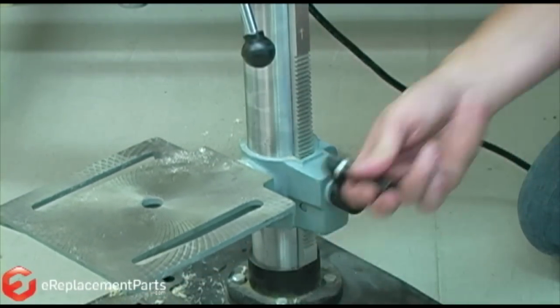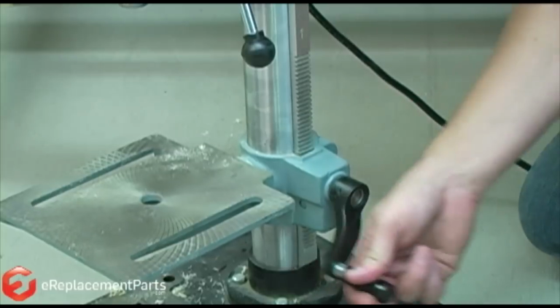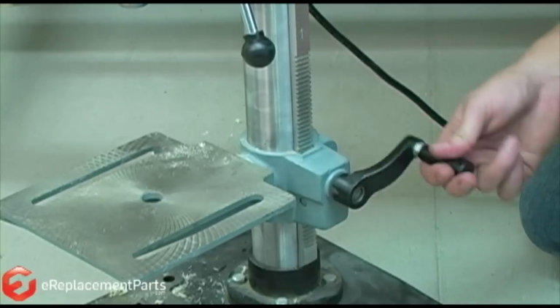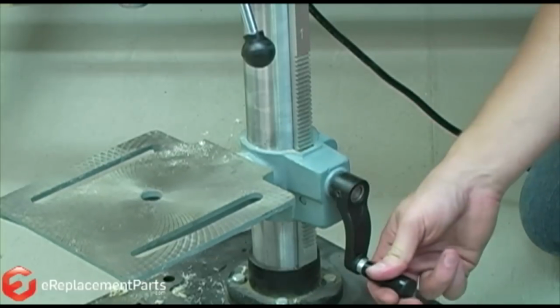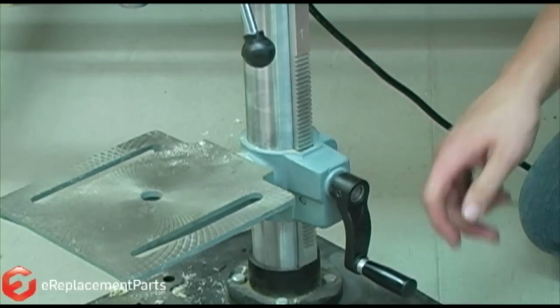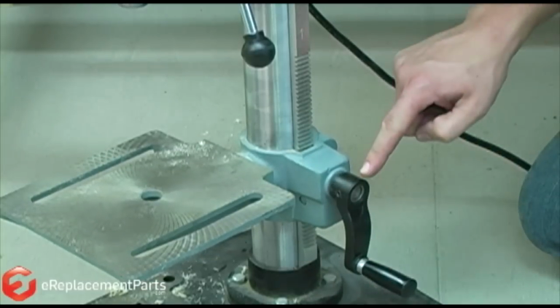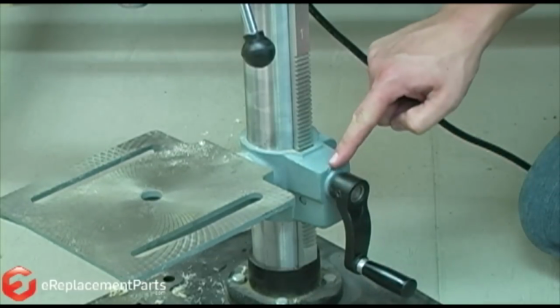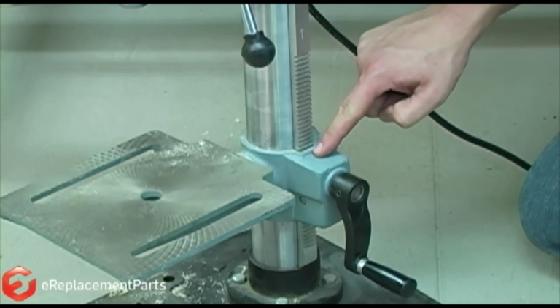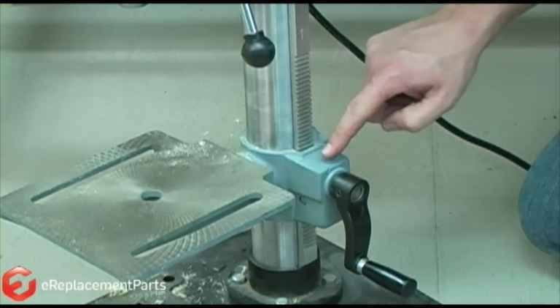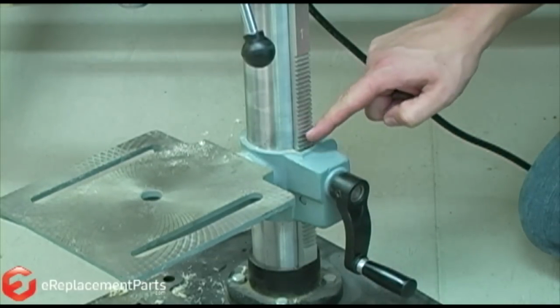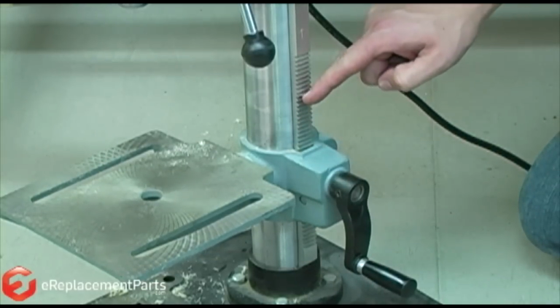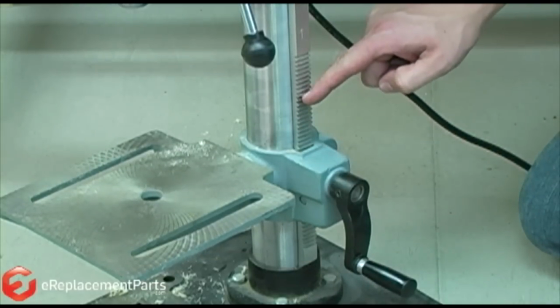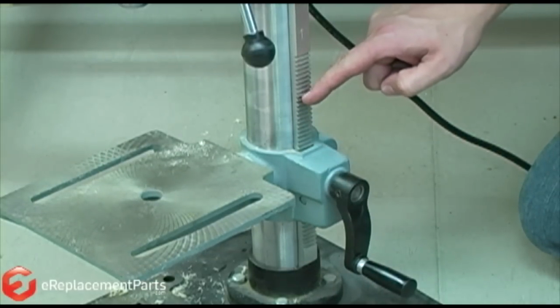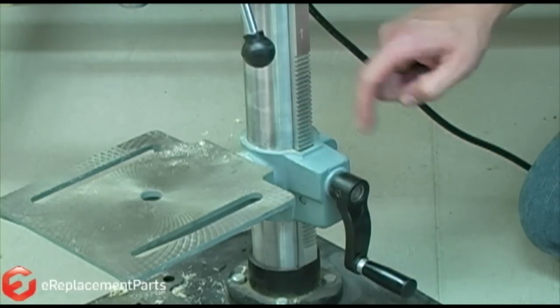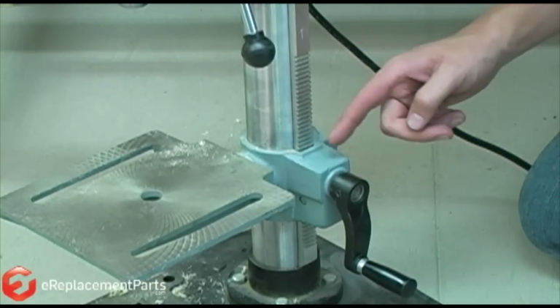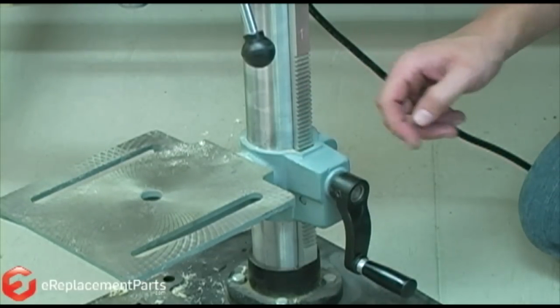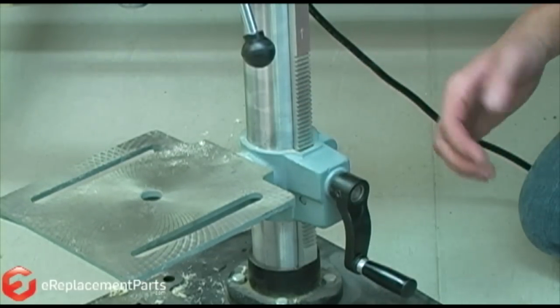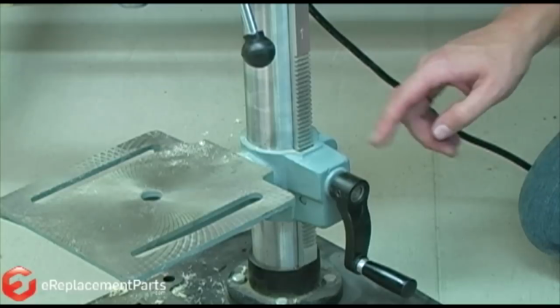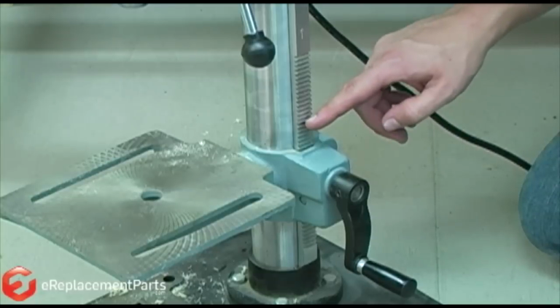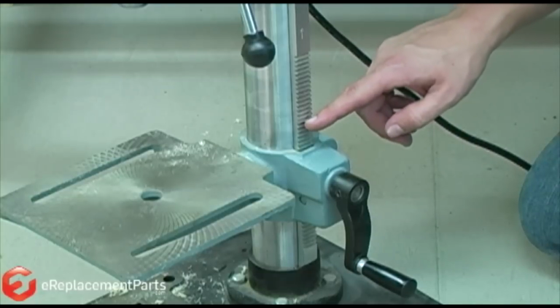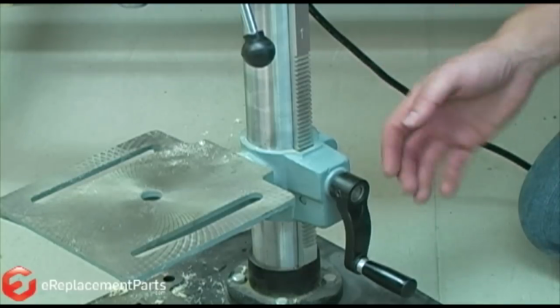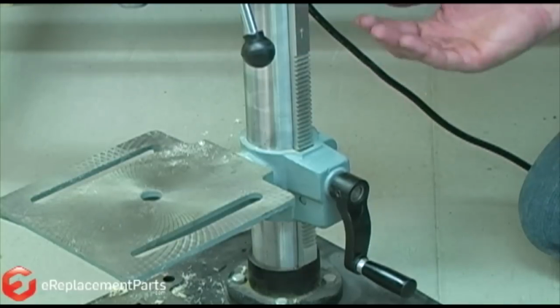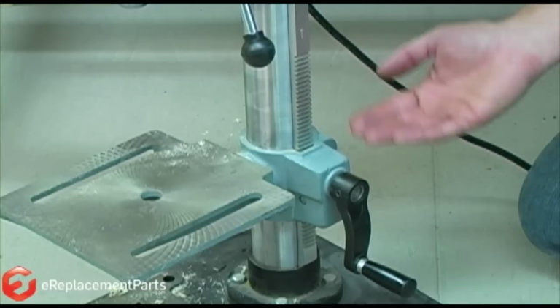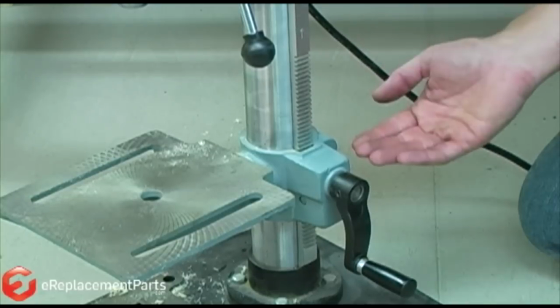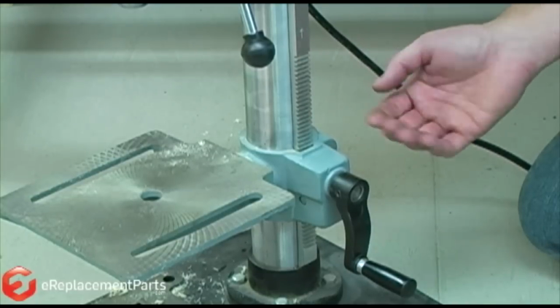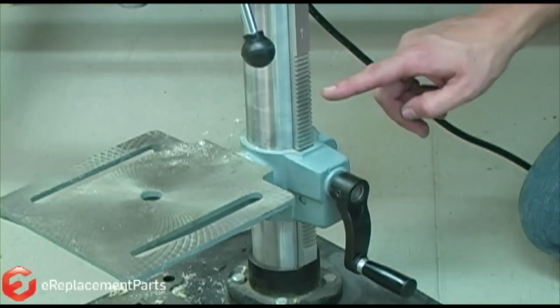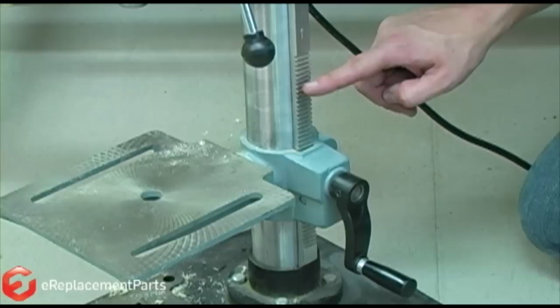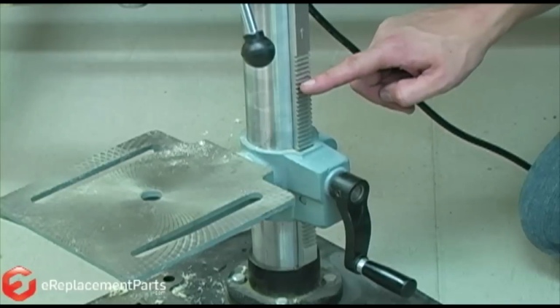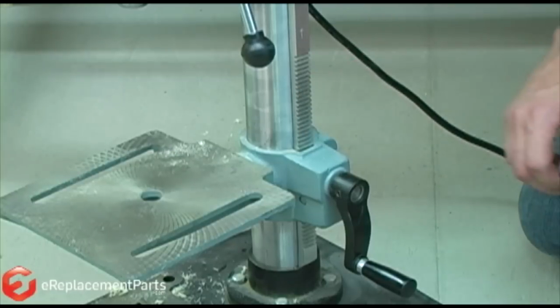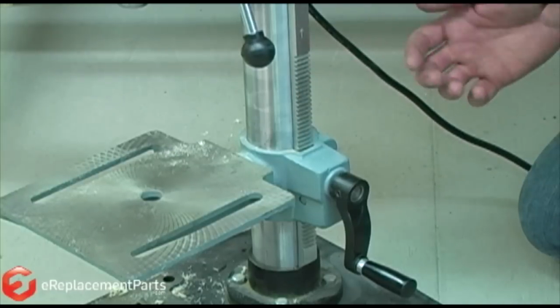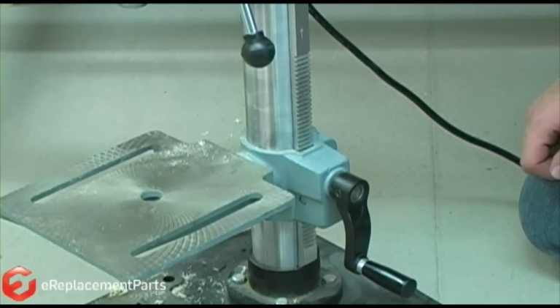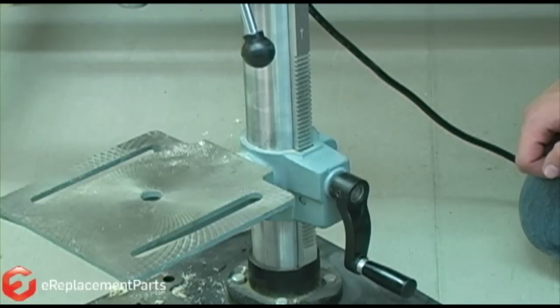When you turn the knob on the table, it spins a gear that mates to the adjusting rack. If one of the teeth were to break off of this rack, you wouldn't be able to adjust the table up and down and you'd have to replace the rack. We're going to show you how to do that now.